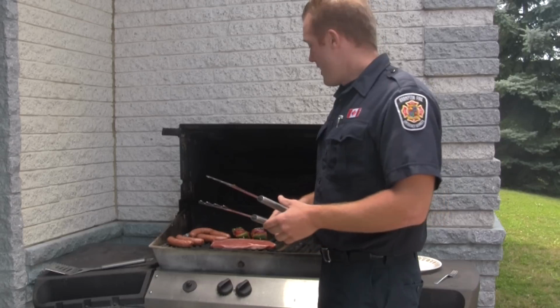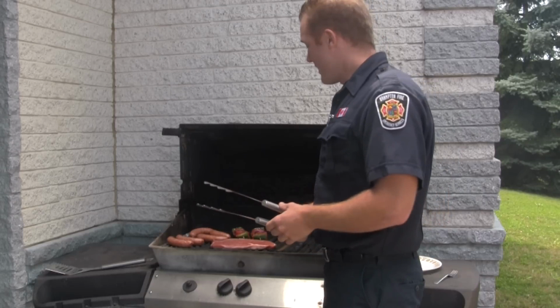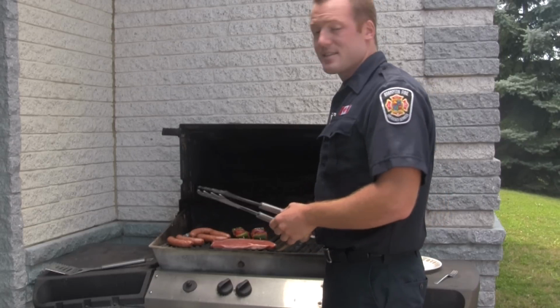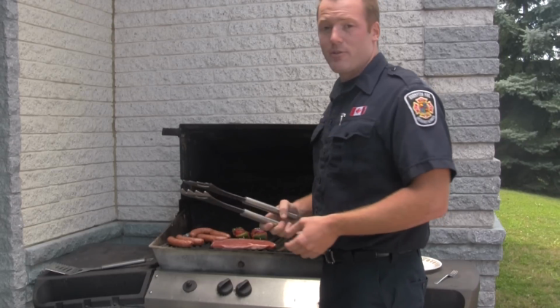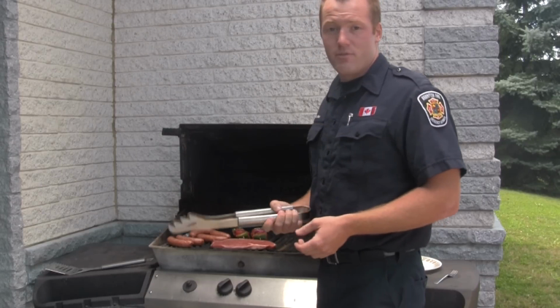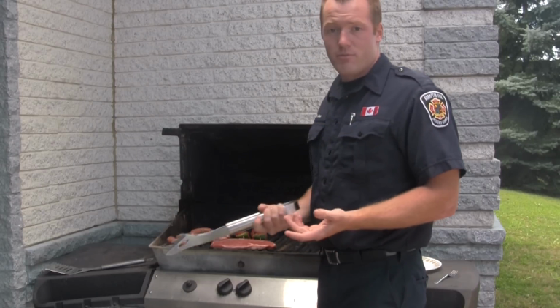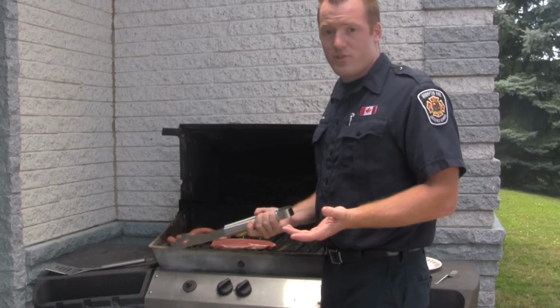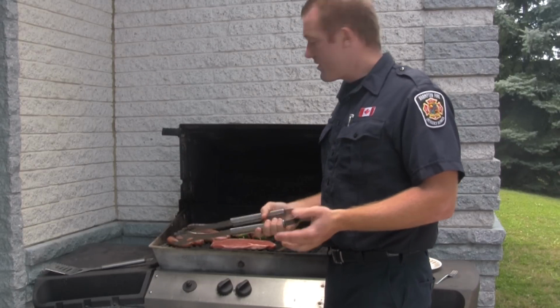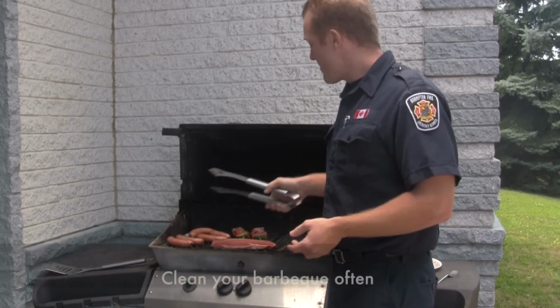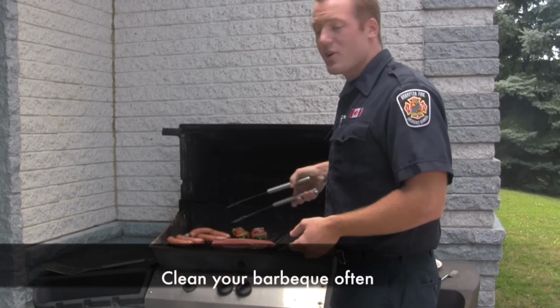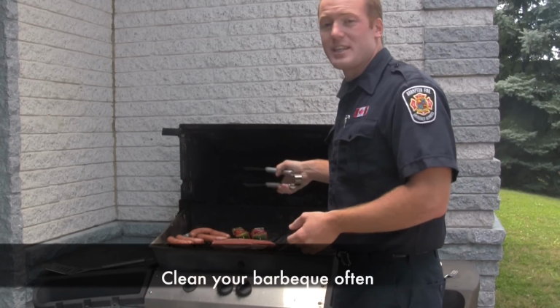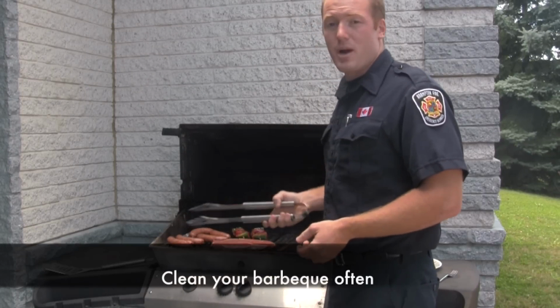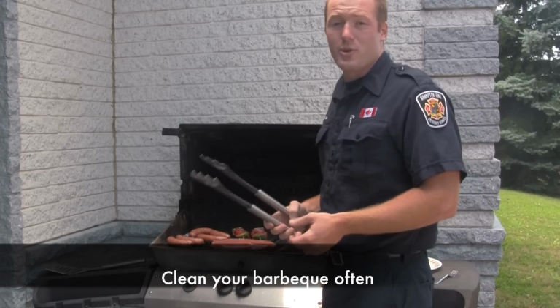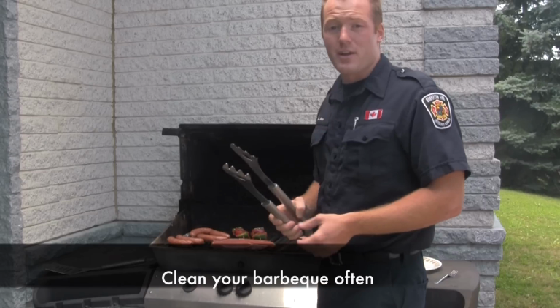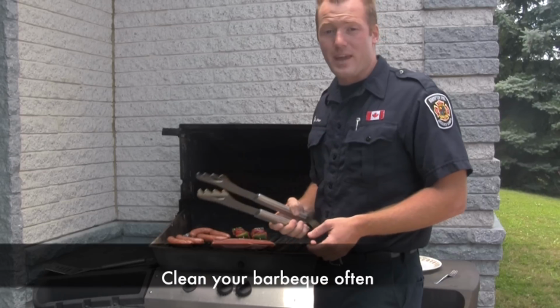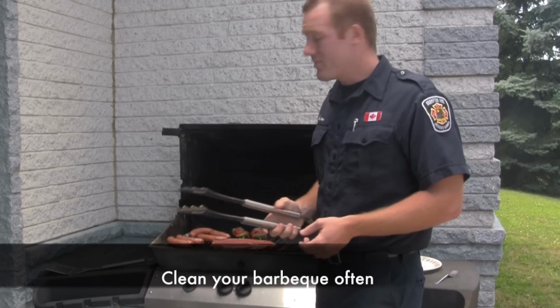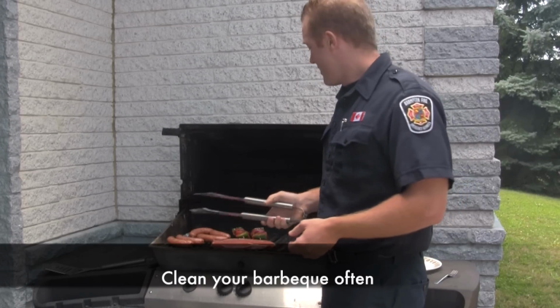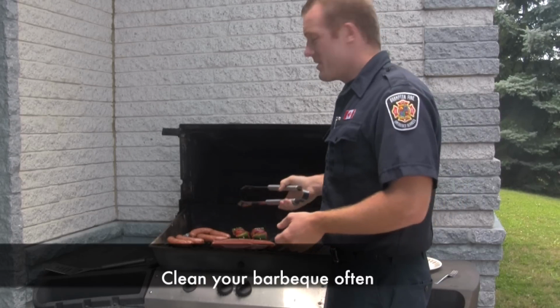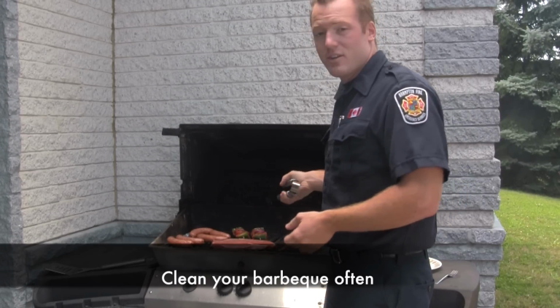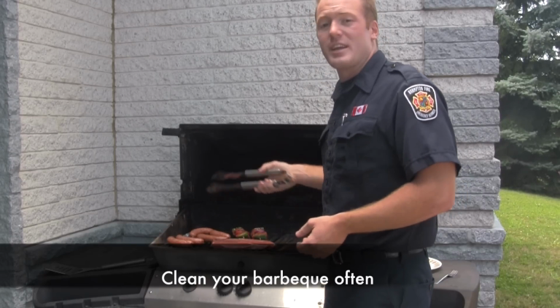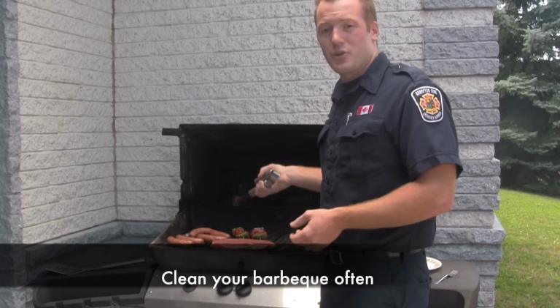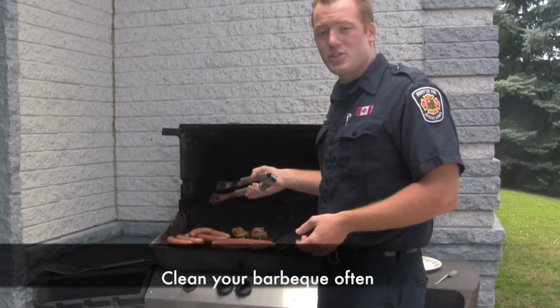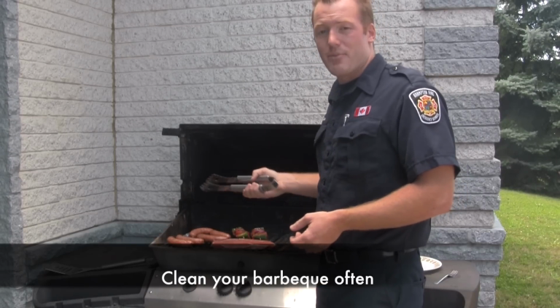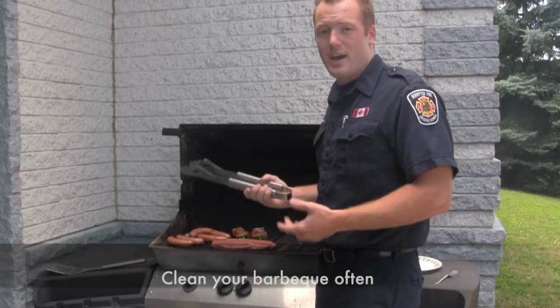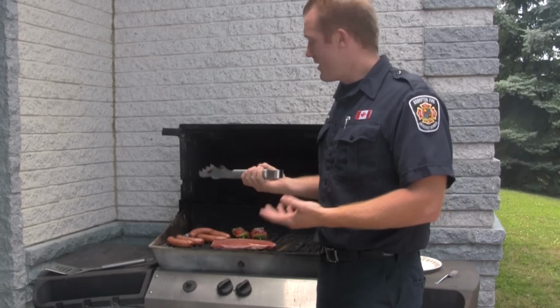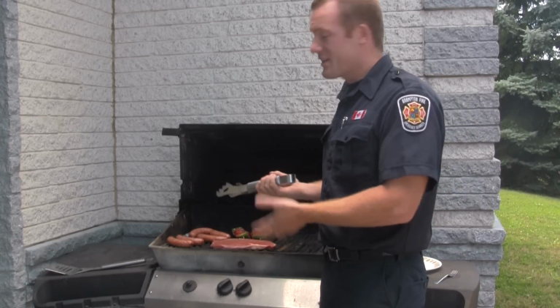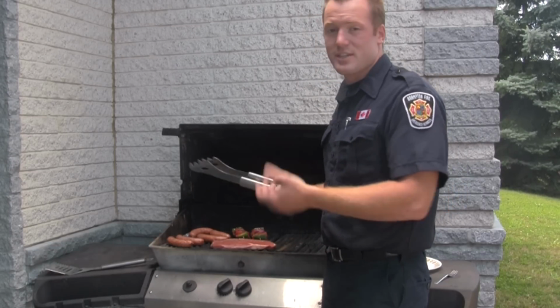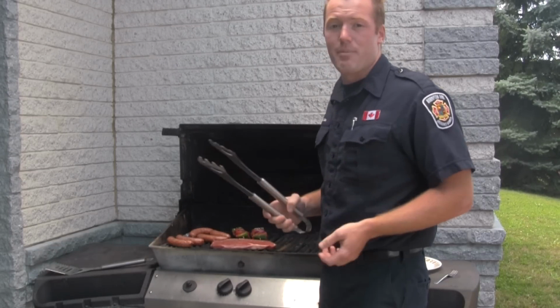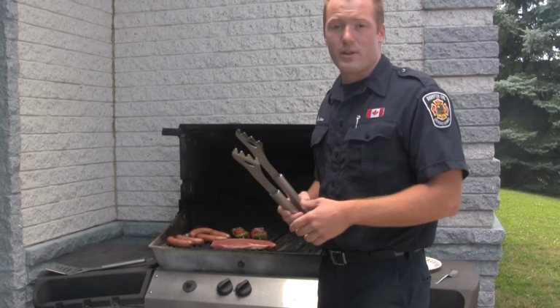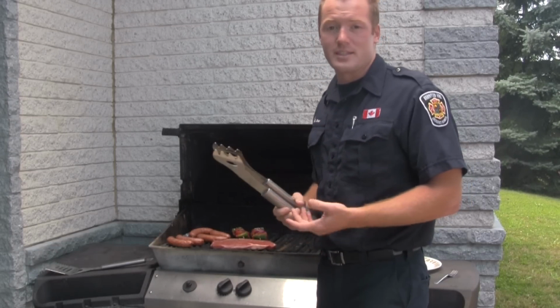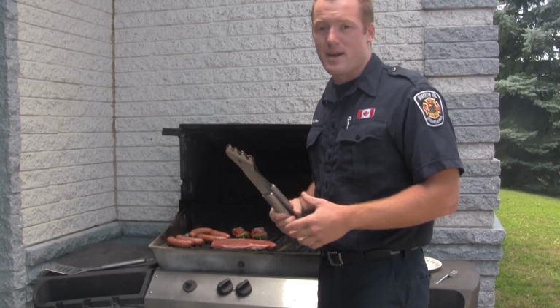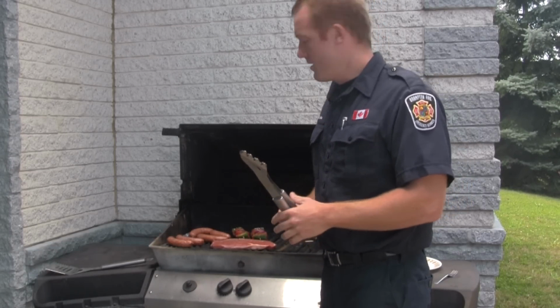The last thing I would suggest is make sure you always clean your barbecue on a regular basis. This means cleaning out the grease traps so that ignition doesn't happen unexpectedly. Thank you.